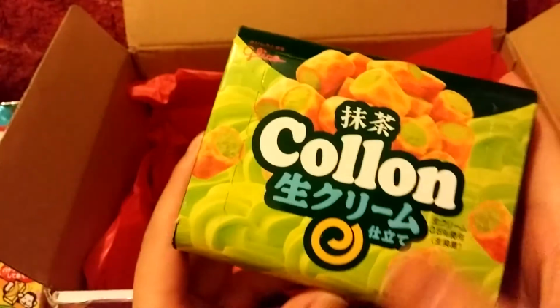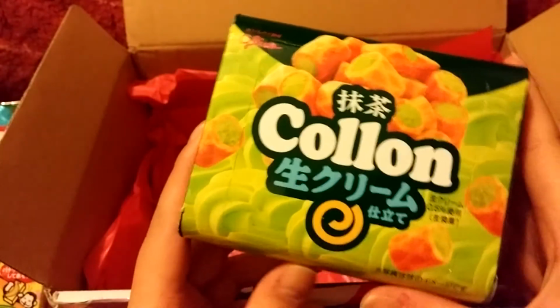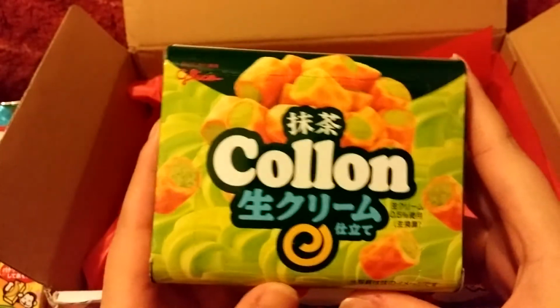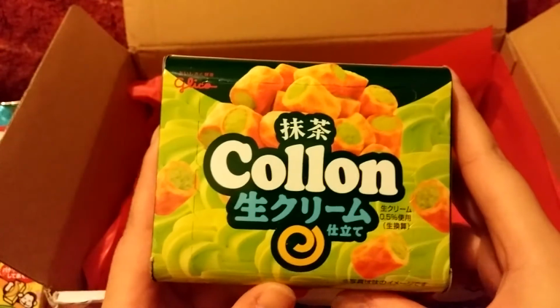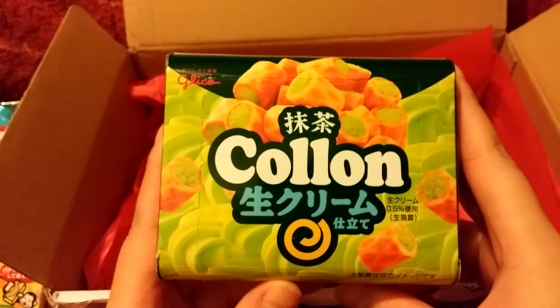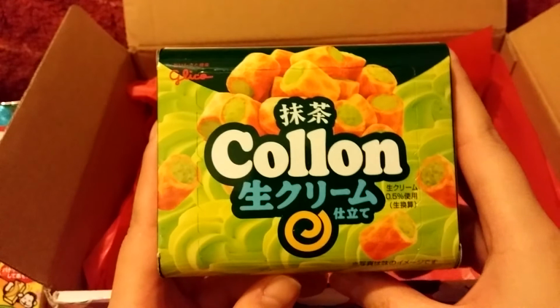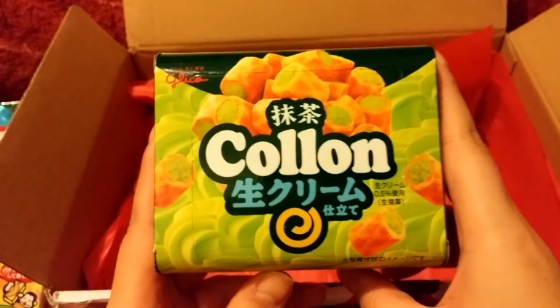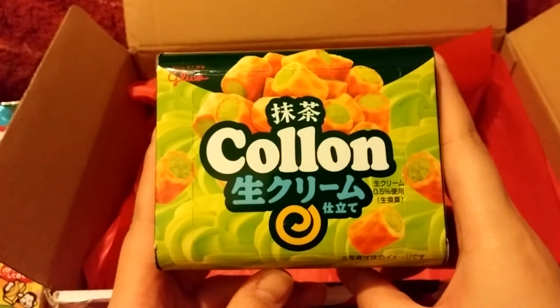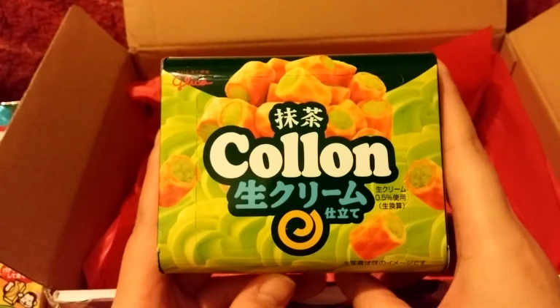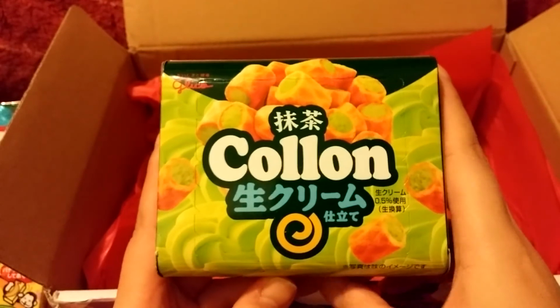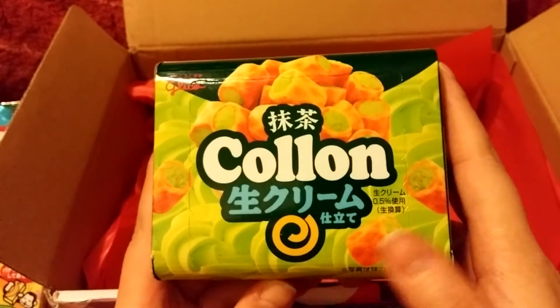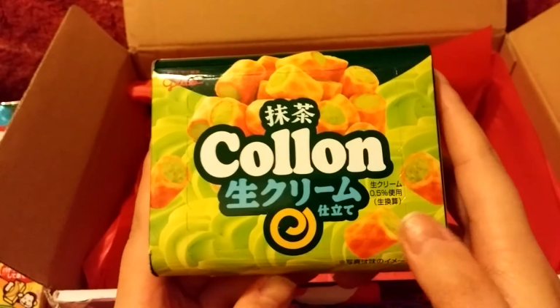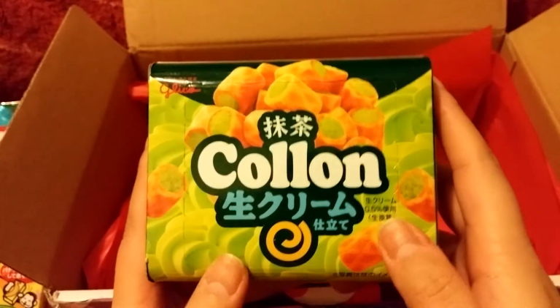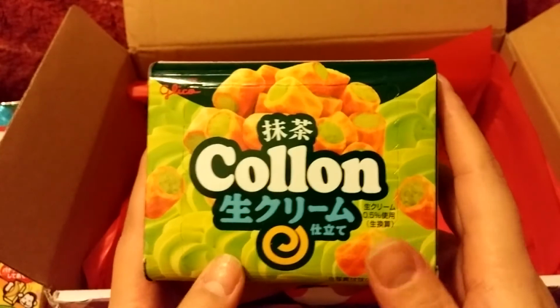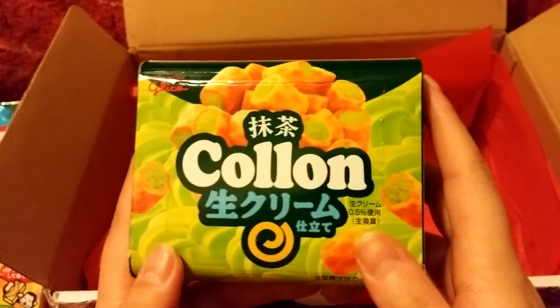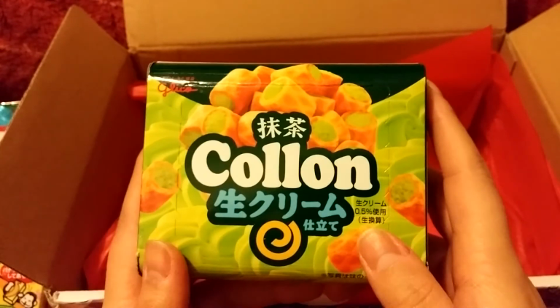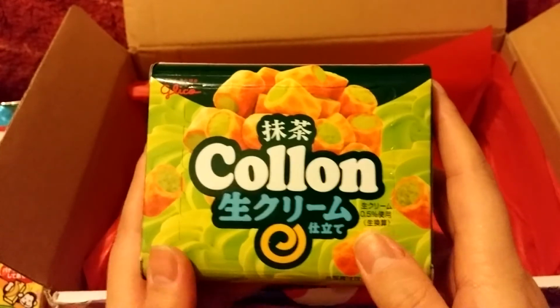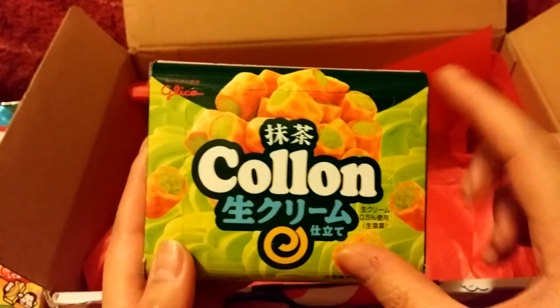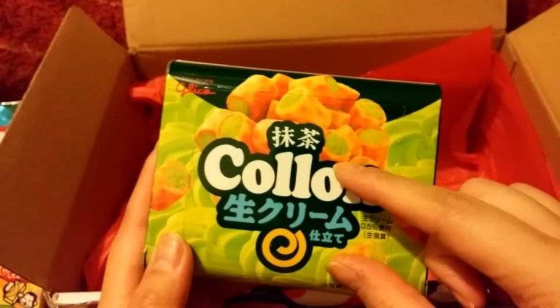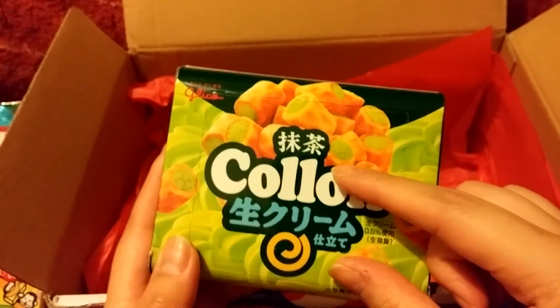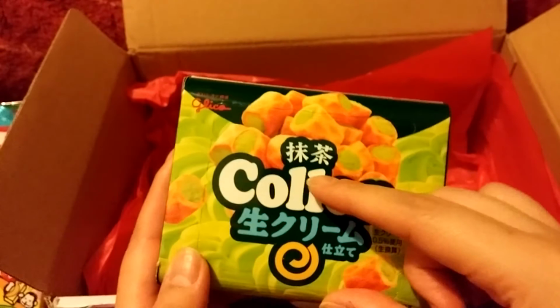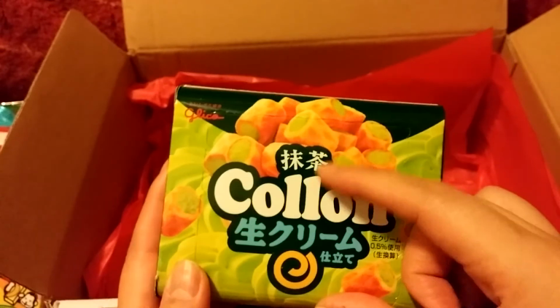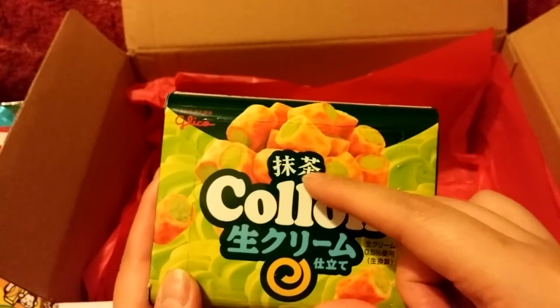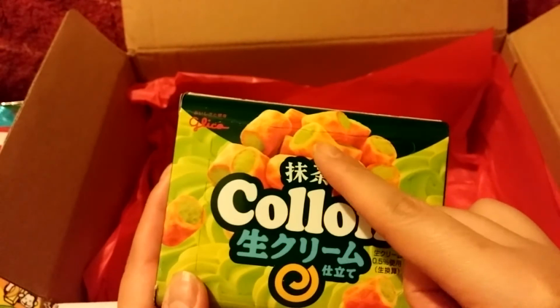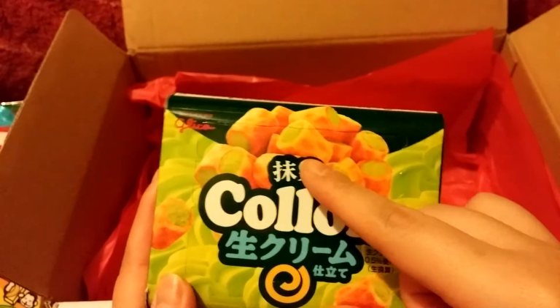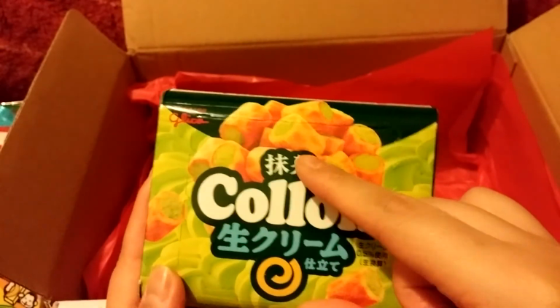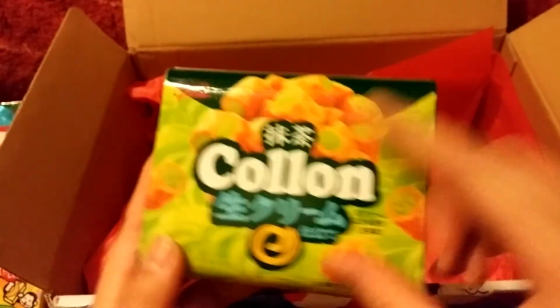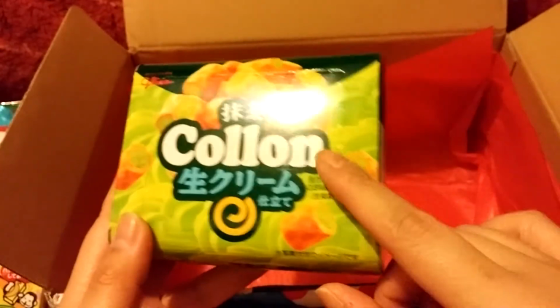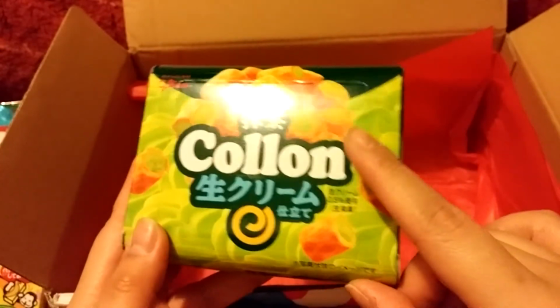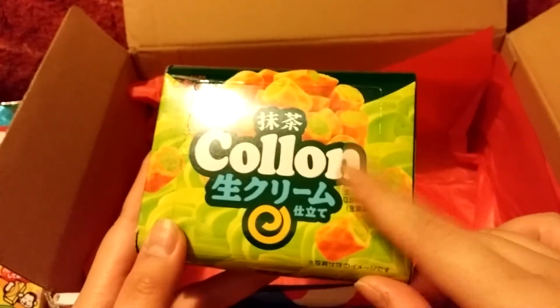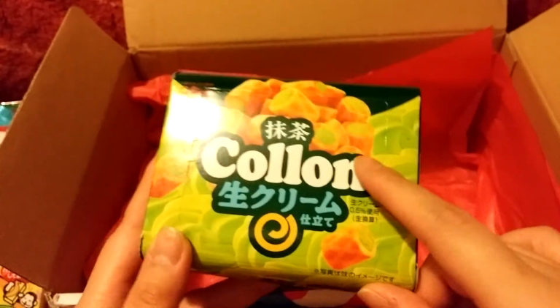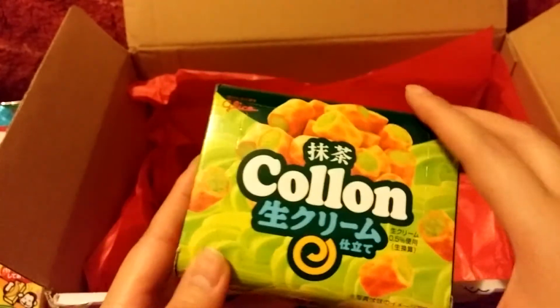Finally, we have the Green Tea Cologne, which is a cookie on the outside with a soft cream filling, and it's matcha flavored.